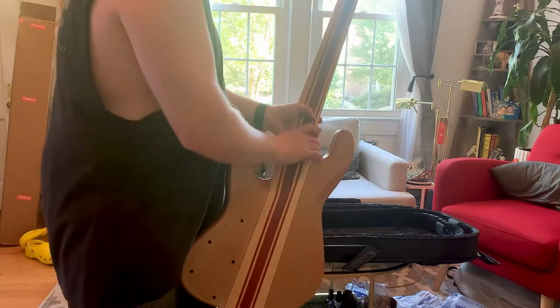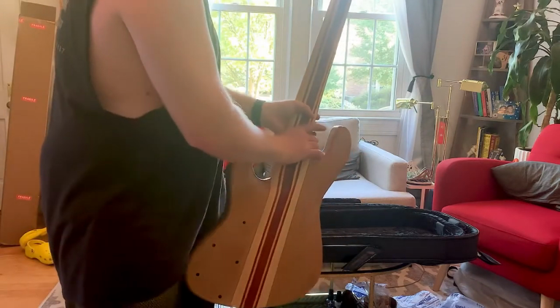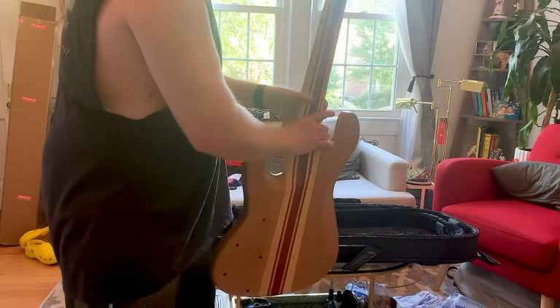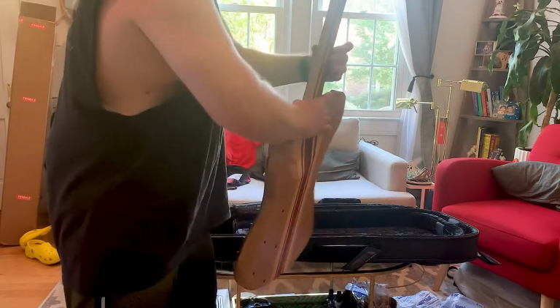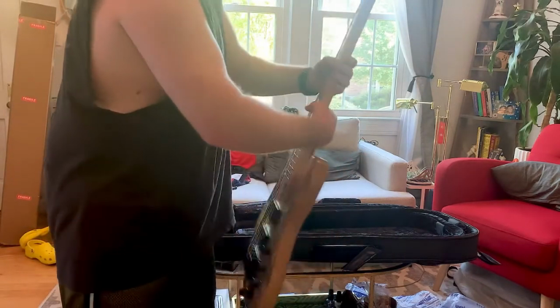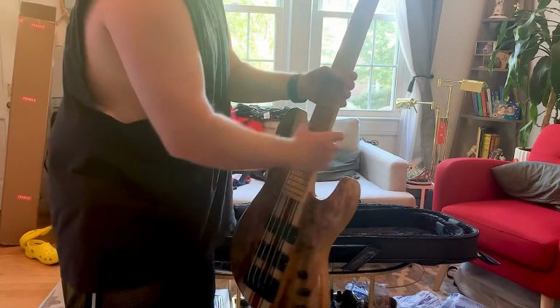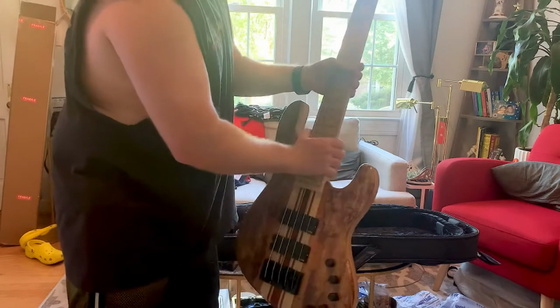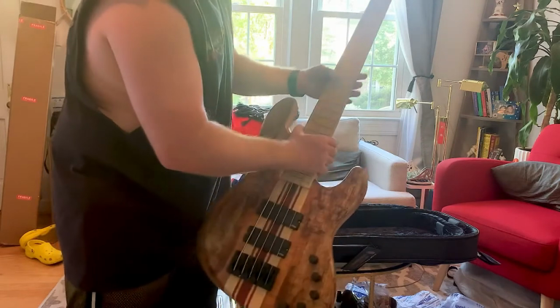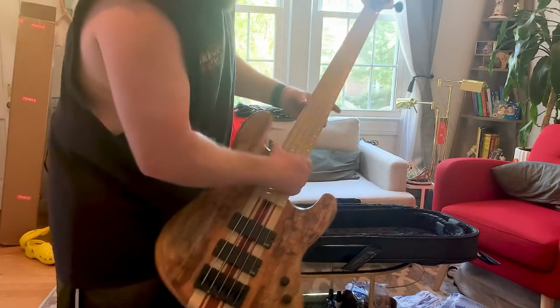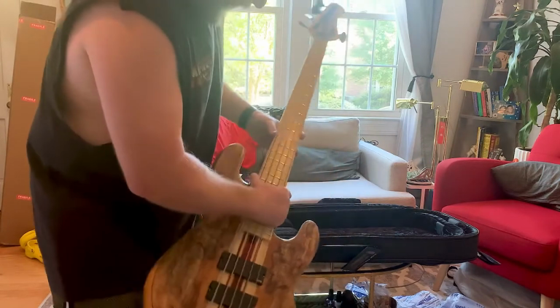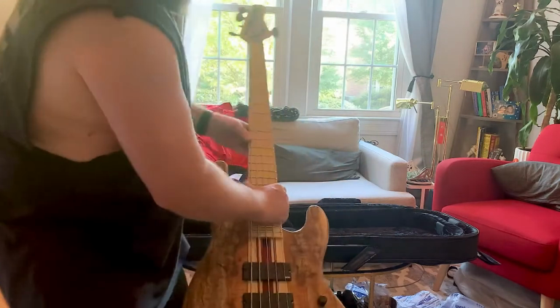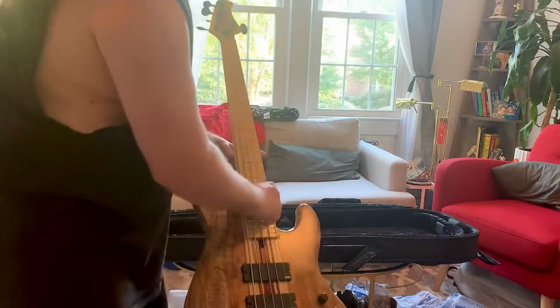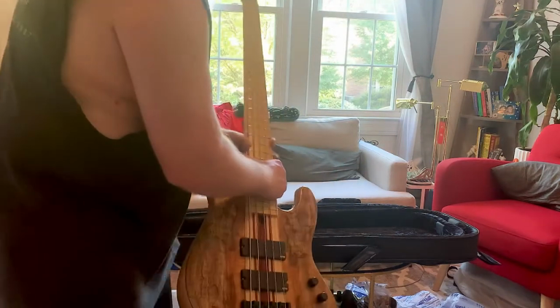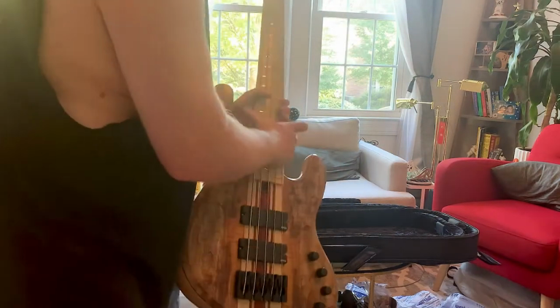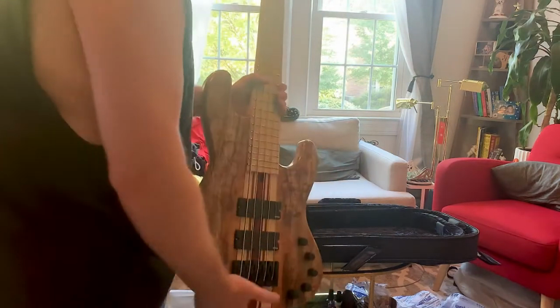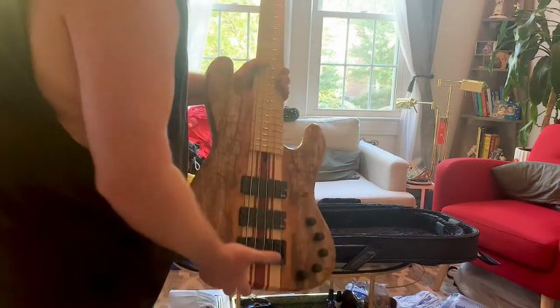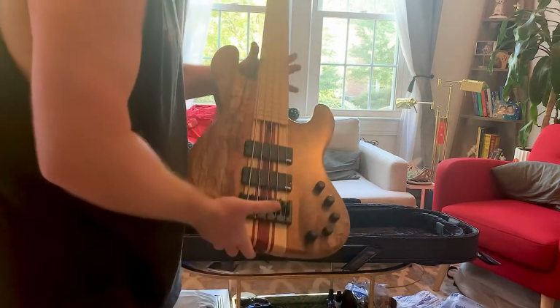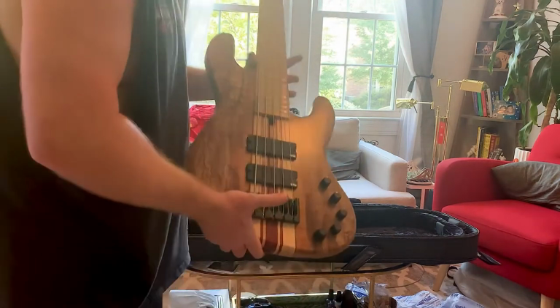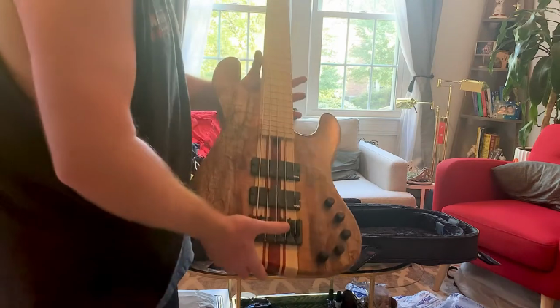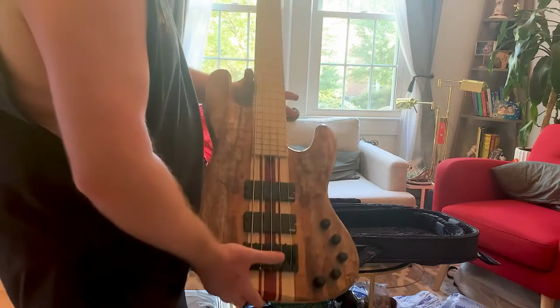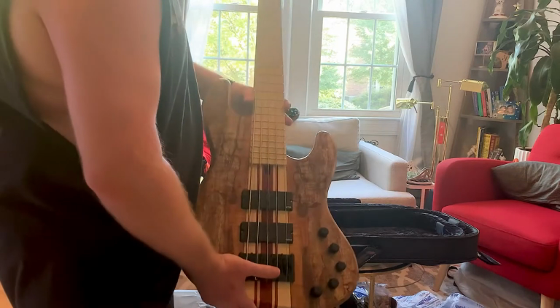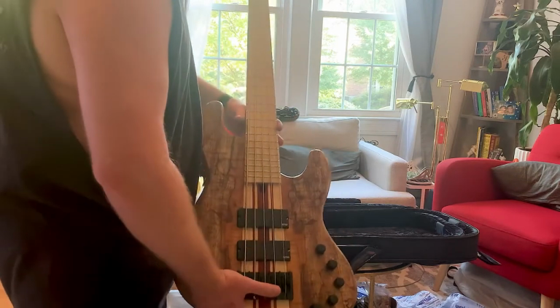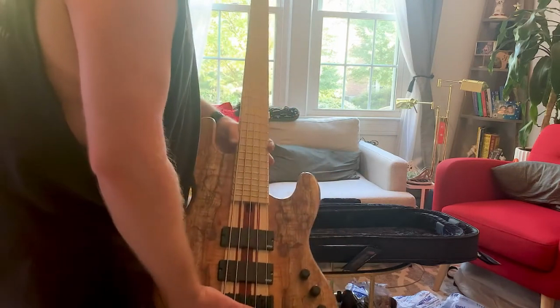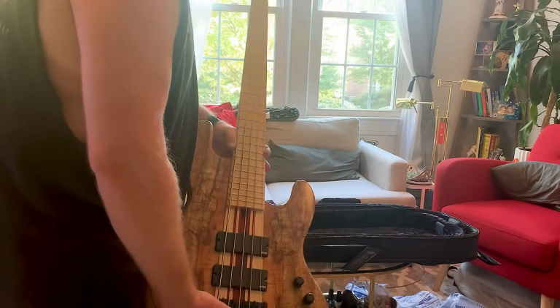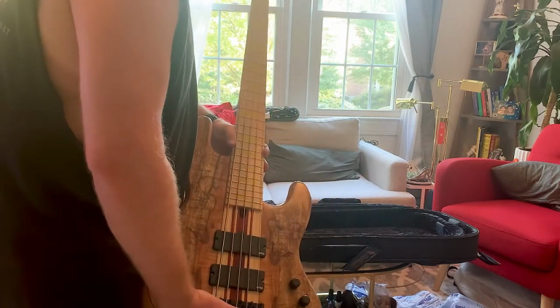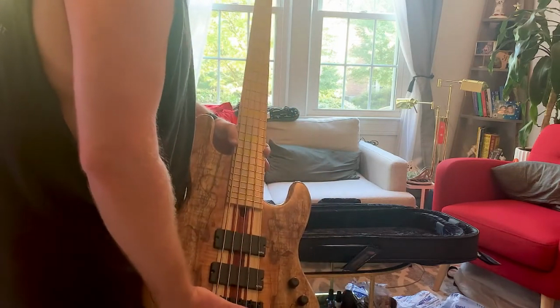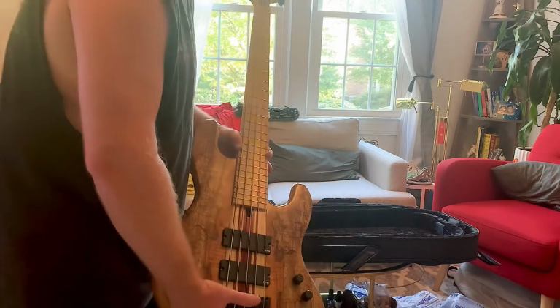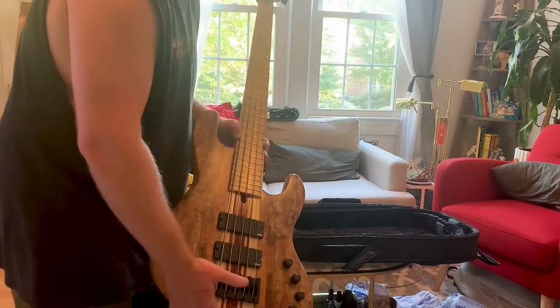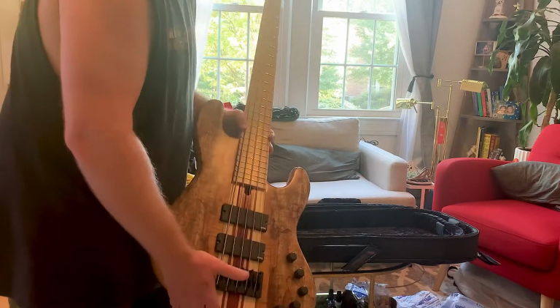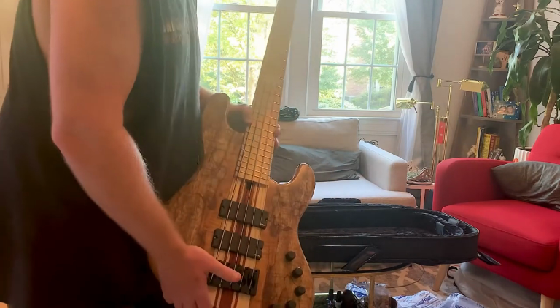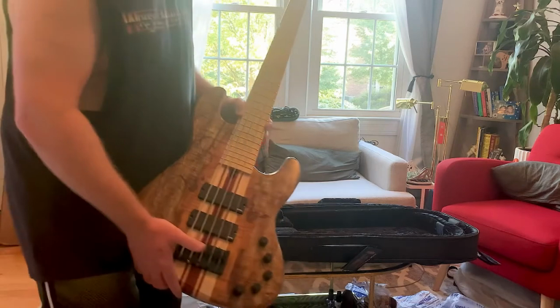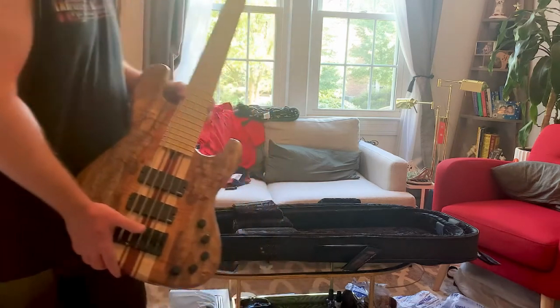Man, this maple on the neck. This white with the yellow block inlay. That's the one, my guy. That's beautiful.